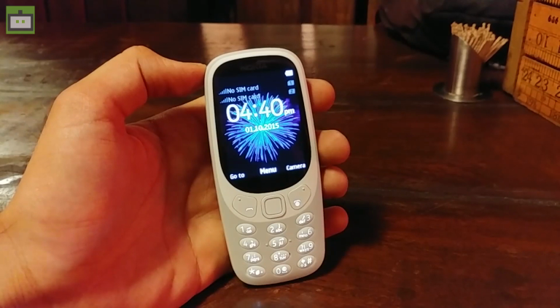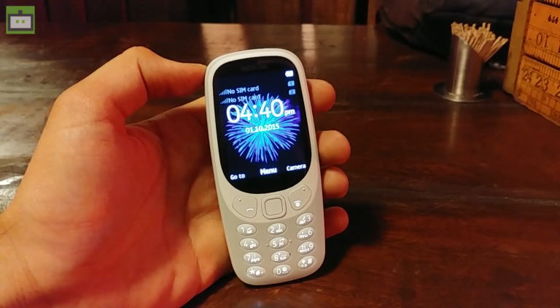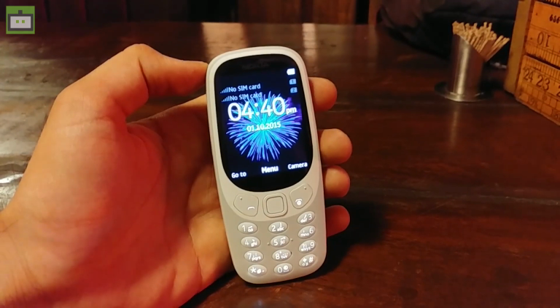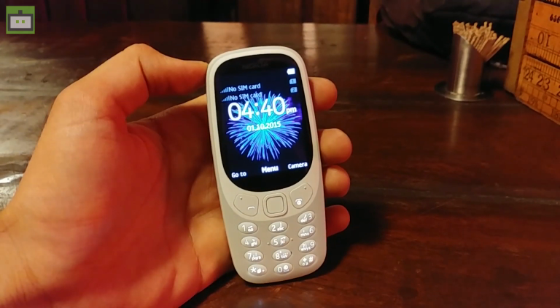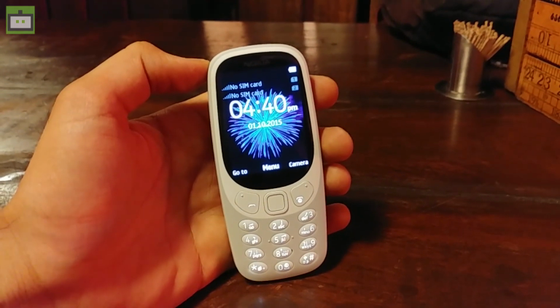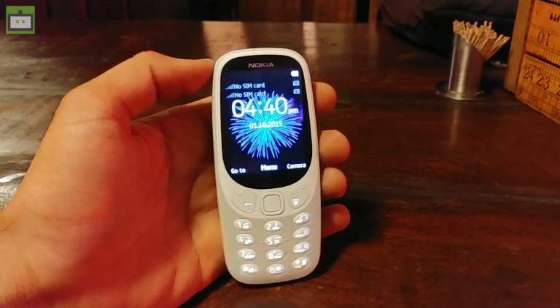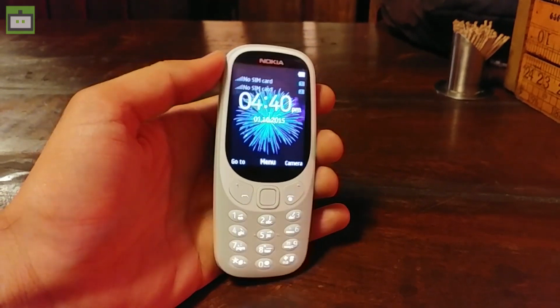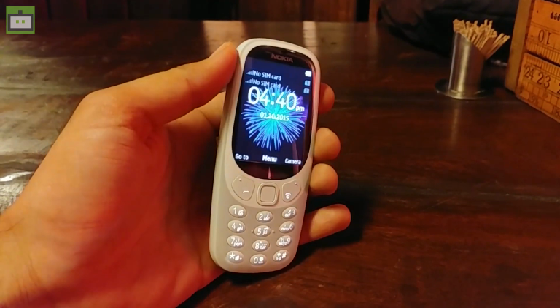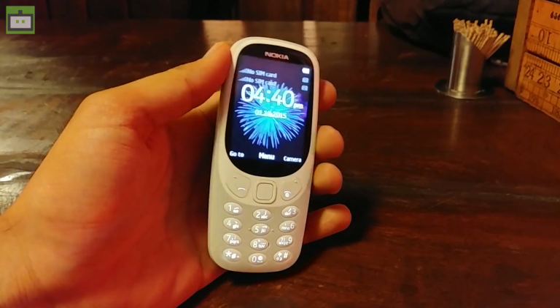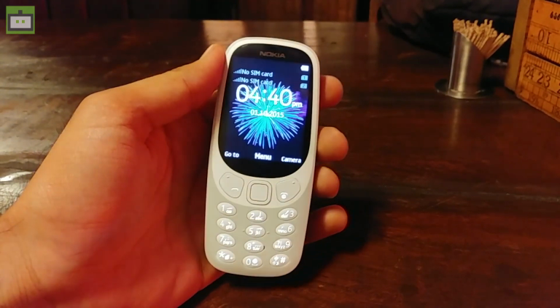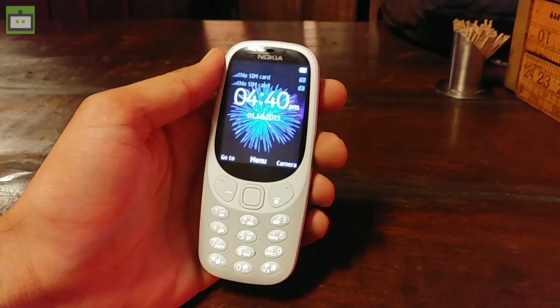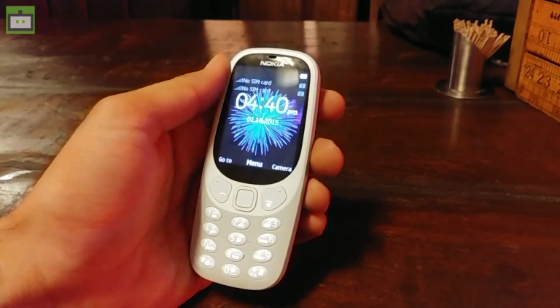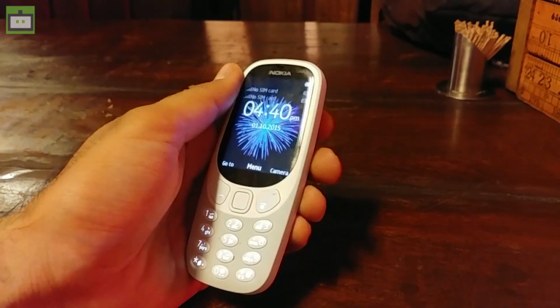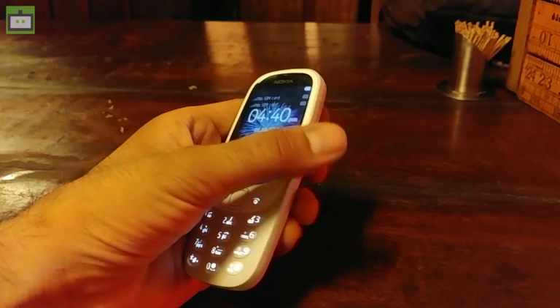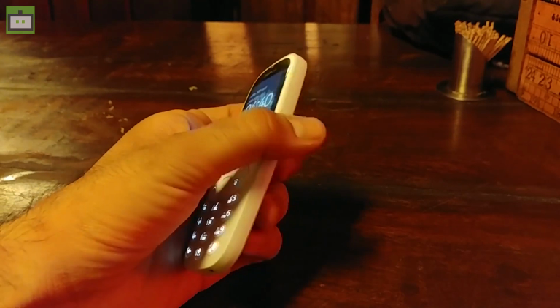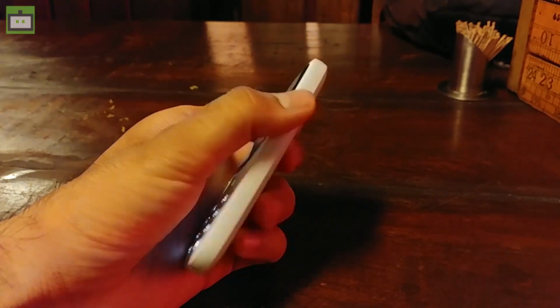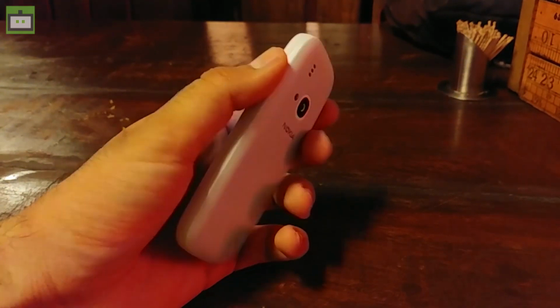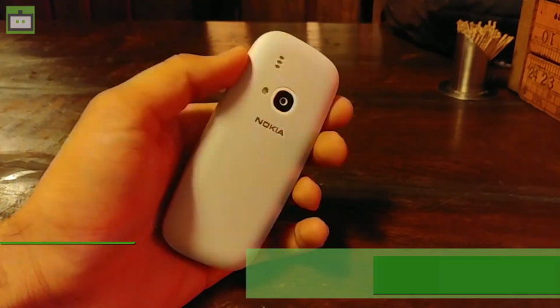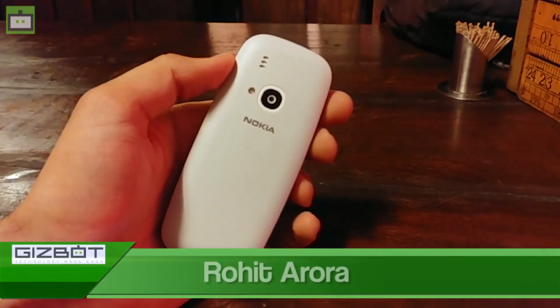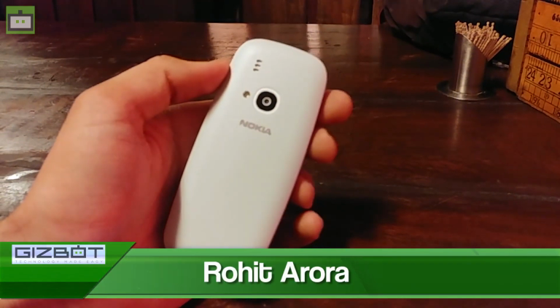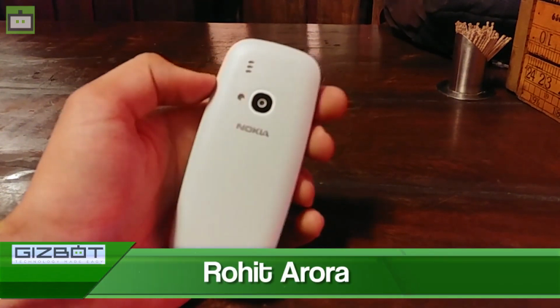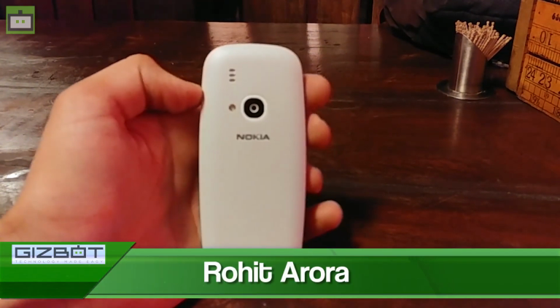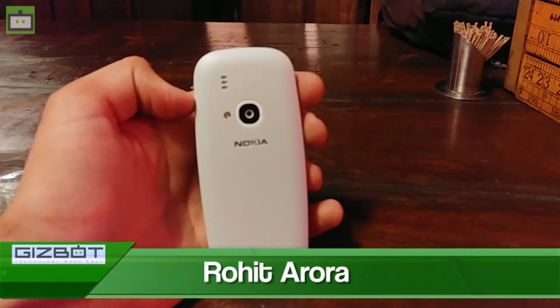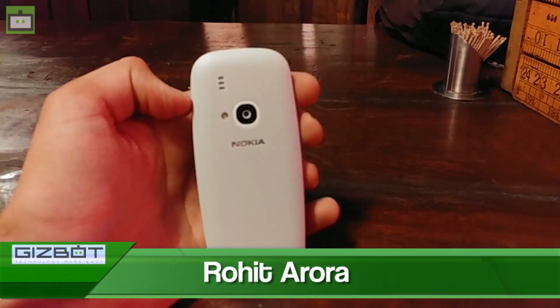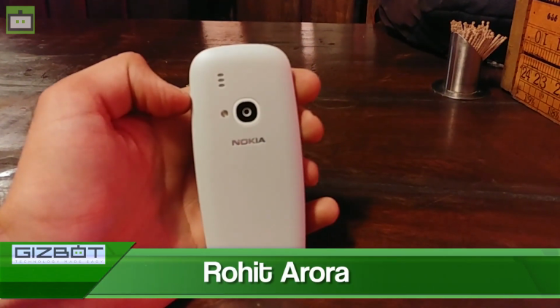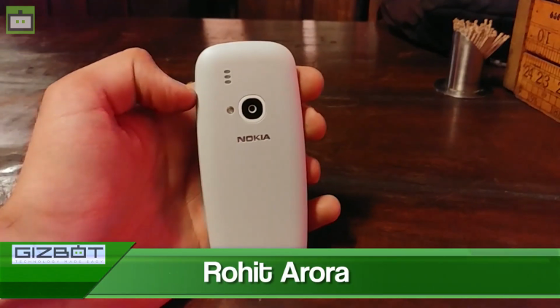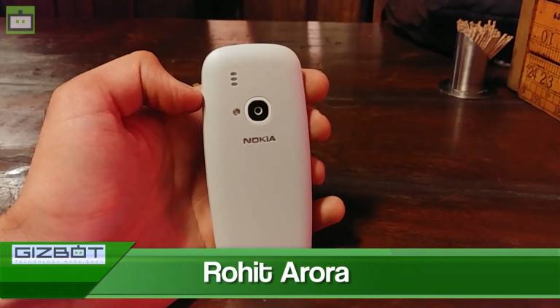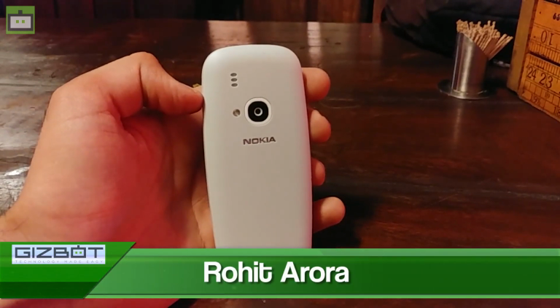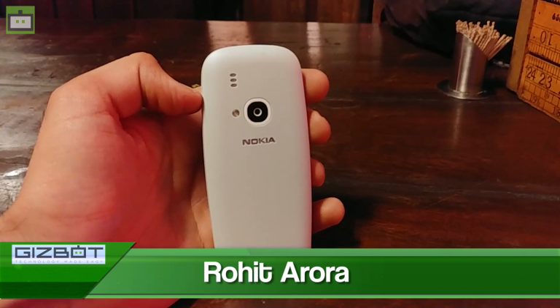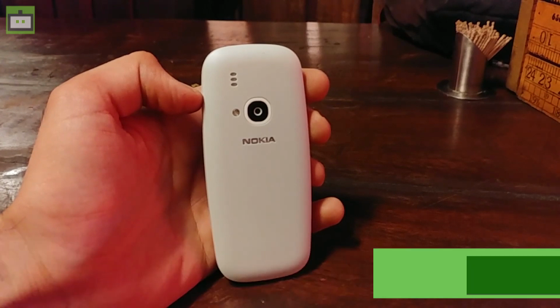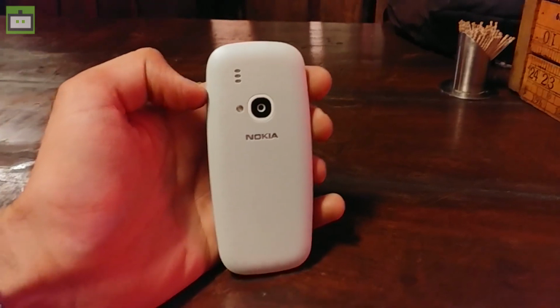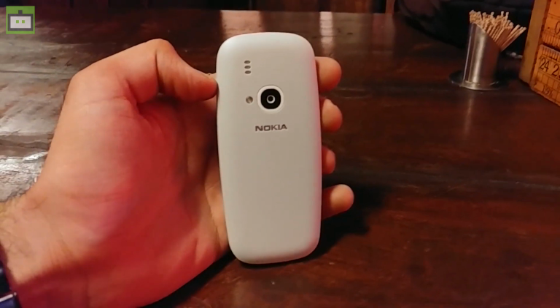Getting nostalgic? You should be, because this is the latest 3310 from none other than Nokia. I am Rohit Roda from Gizbot and this is the first impressions of the Nokia 3310 feature phone. So let's get started.